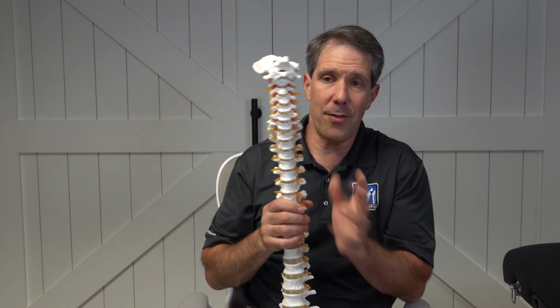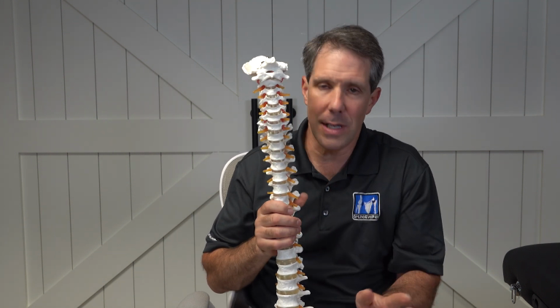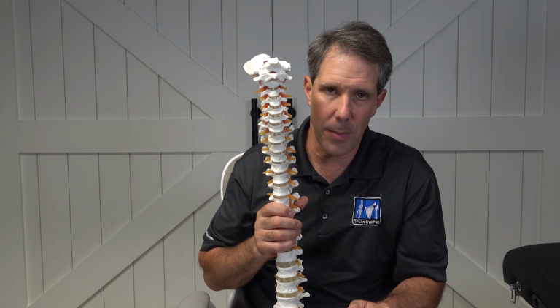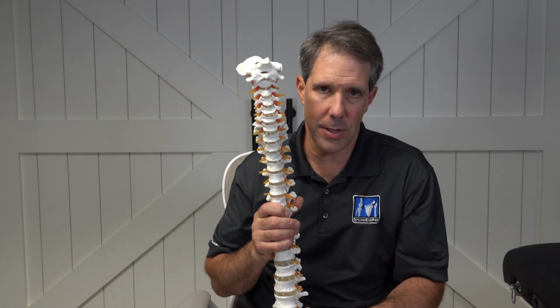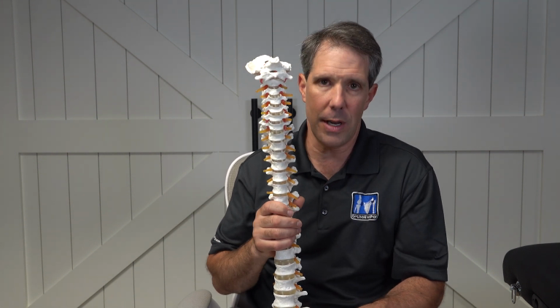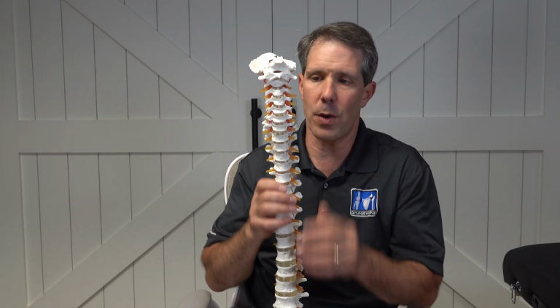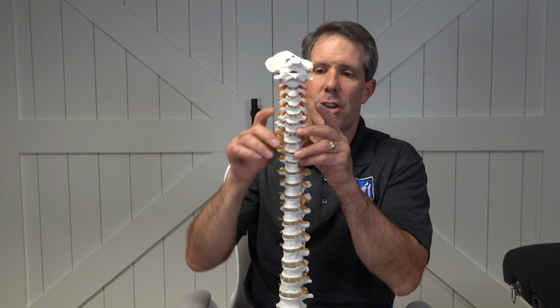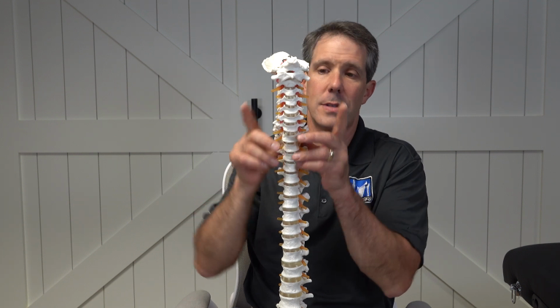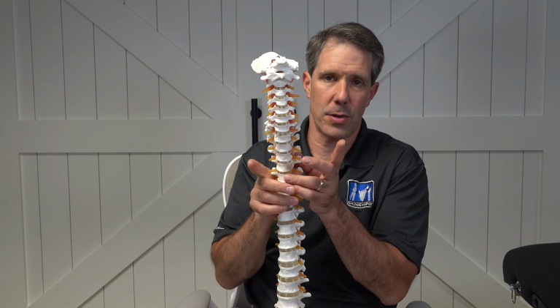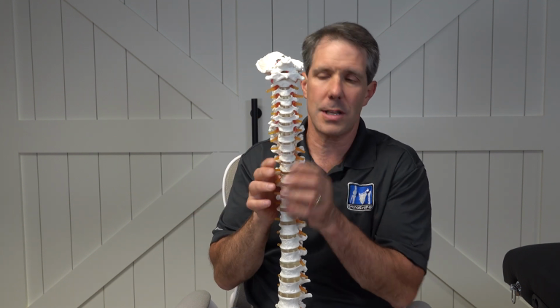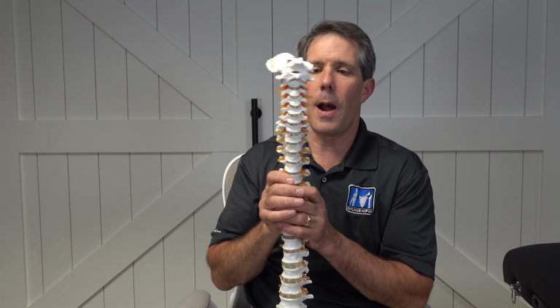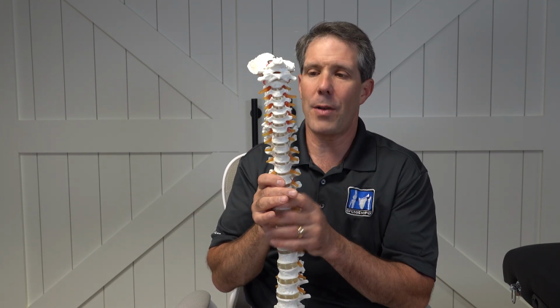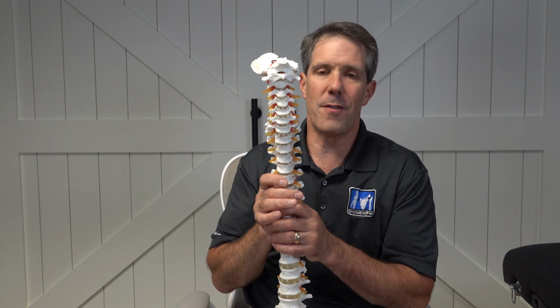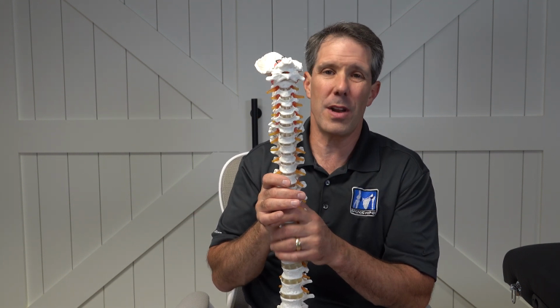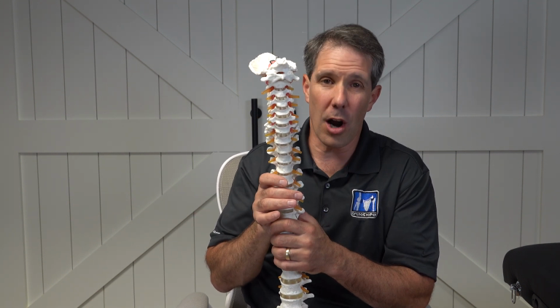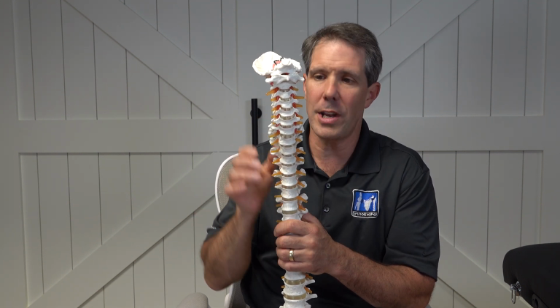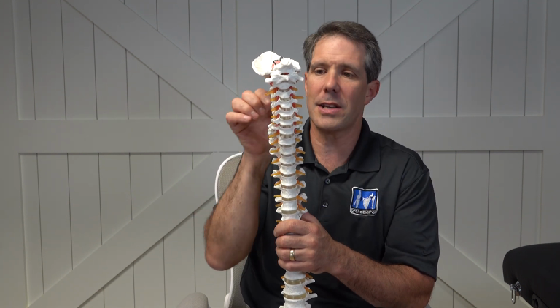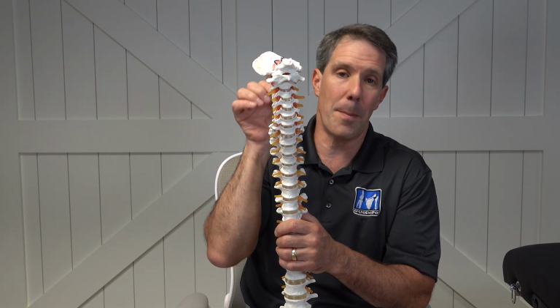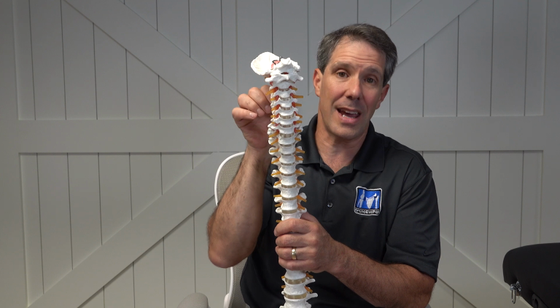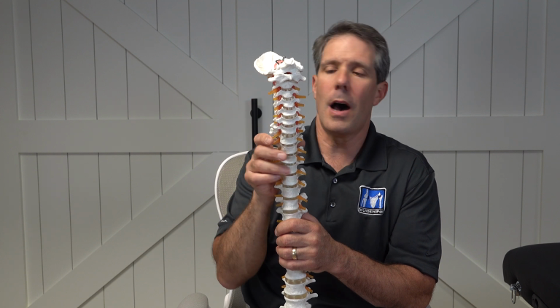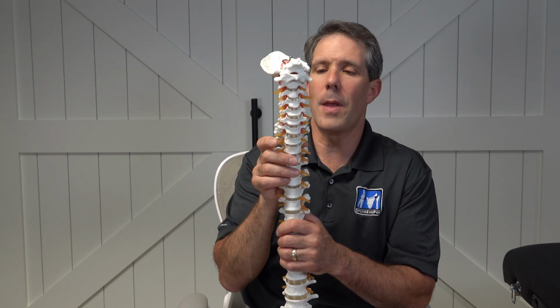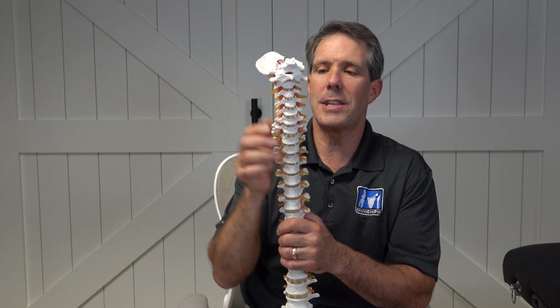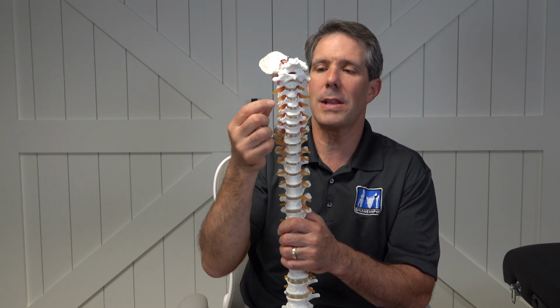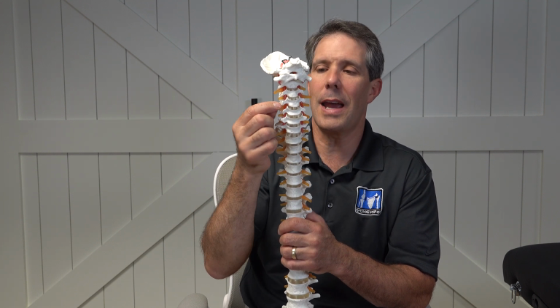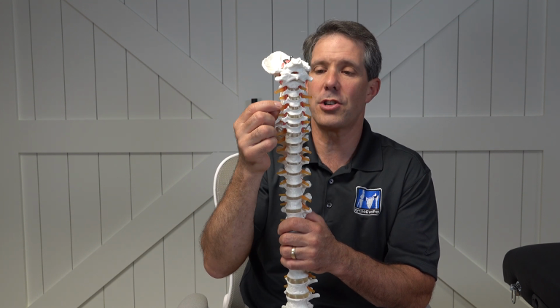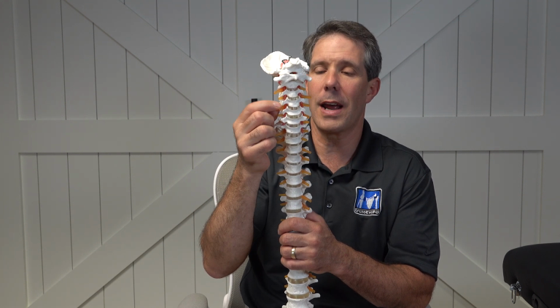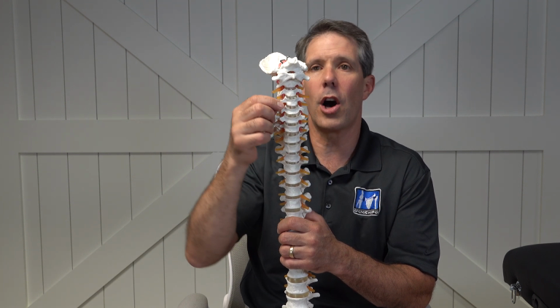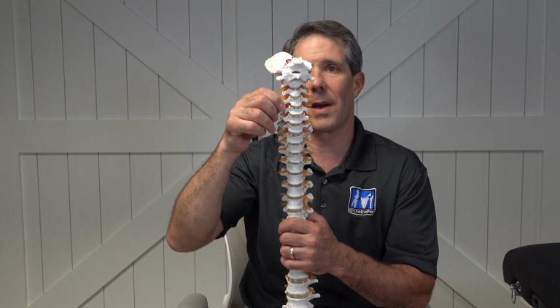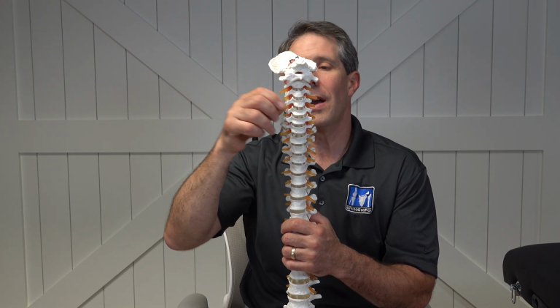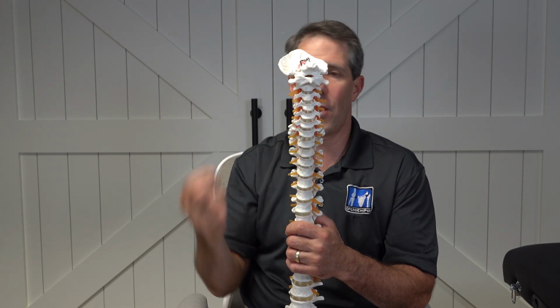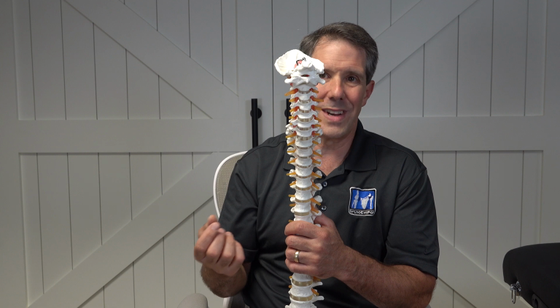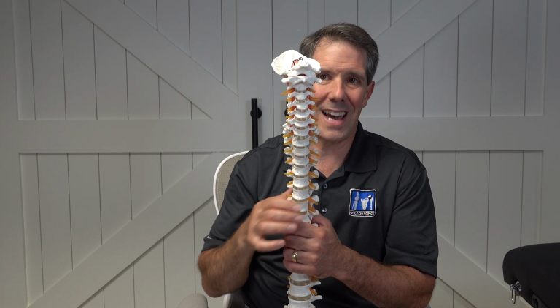I've only seen this a couple of times in 30 years where it actually goes down both sides, and that would have to be a very large herniated disc in the back. But typically a pinched nerve in the neck will cause discomfort down one side.